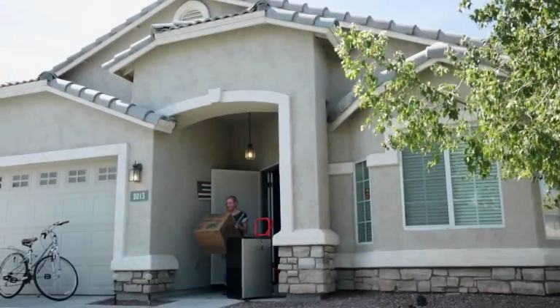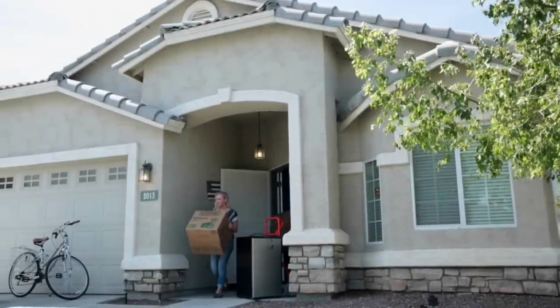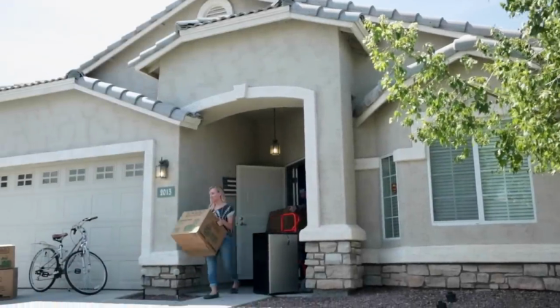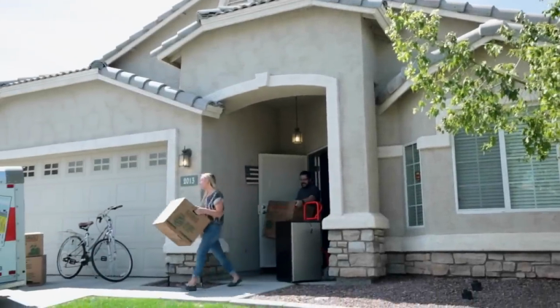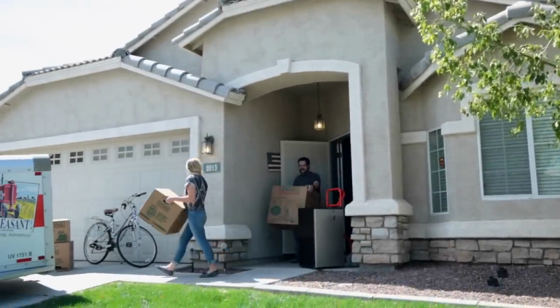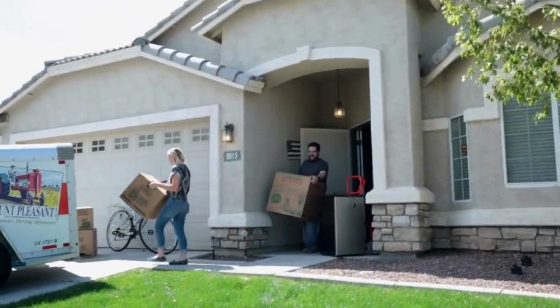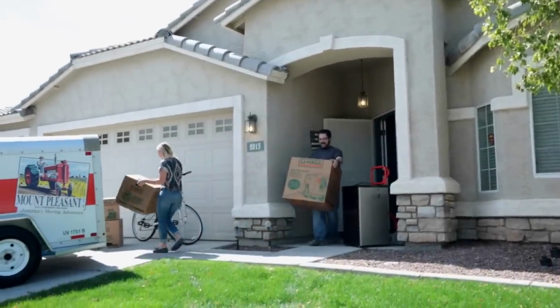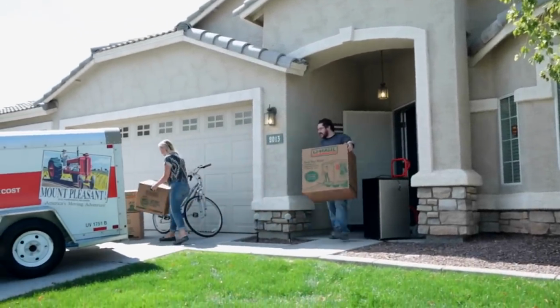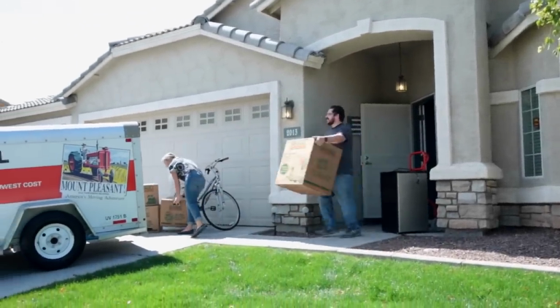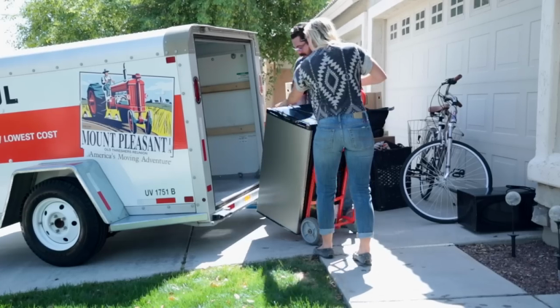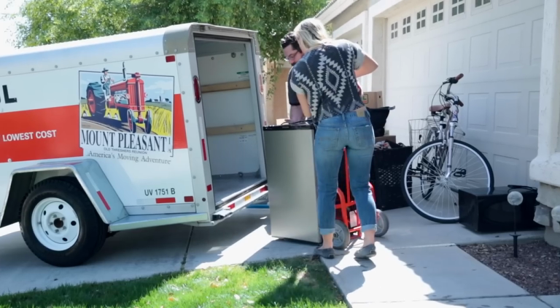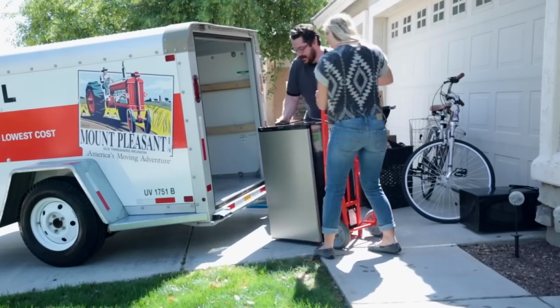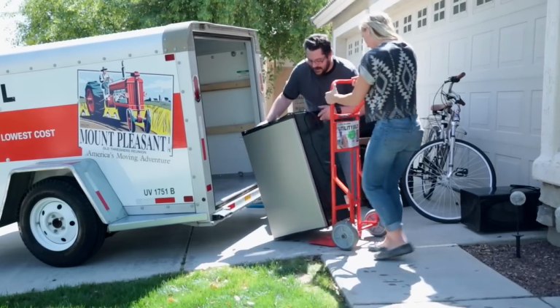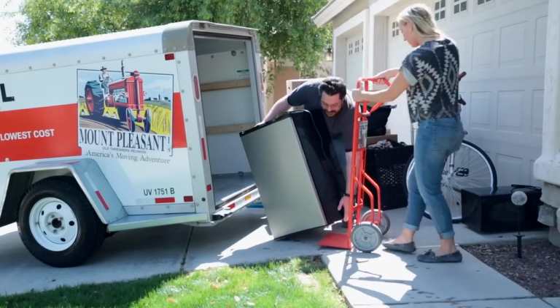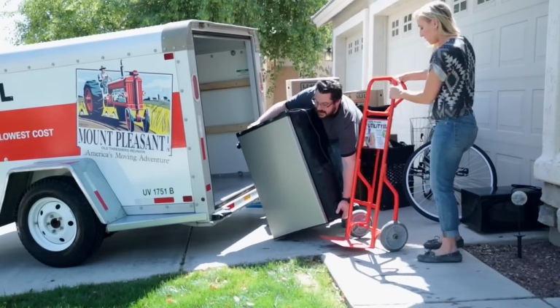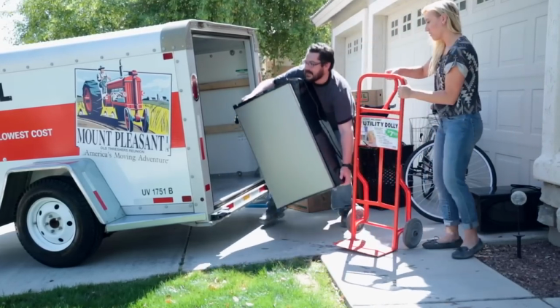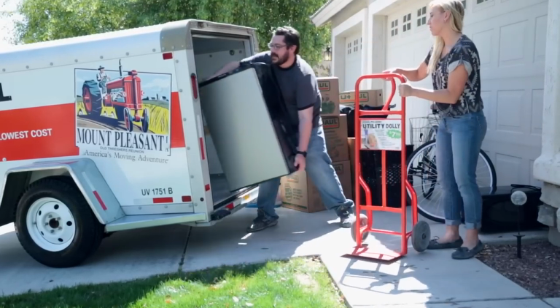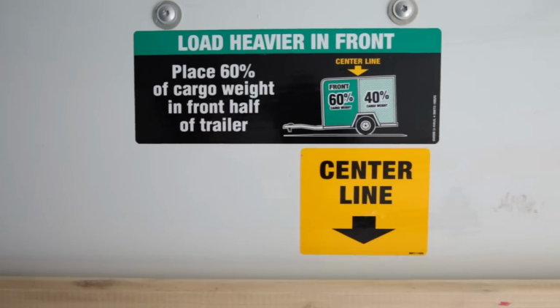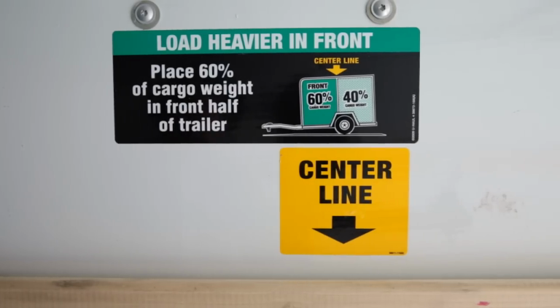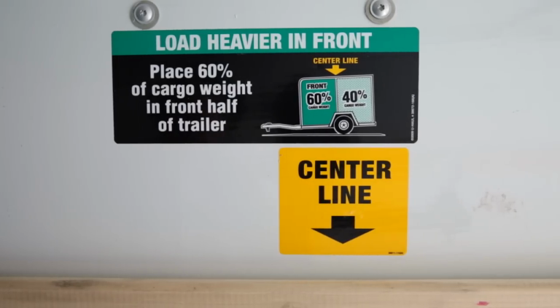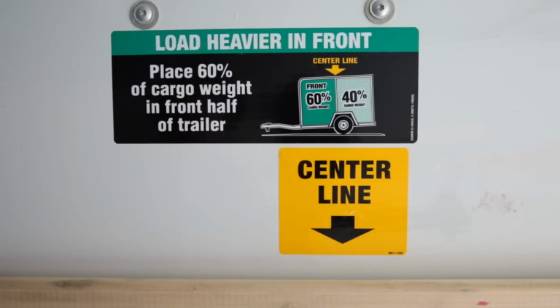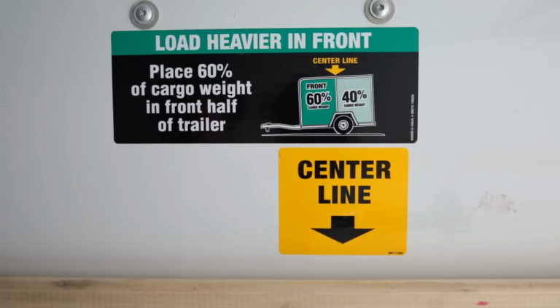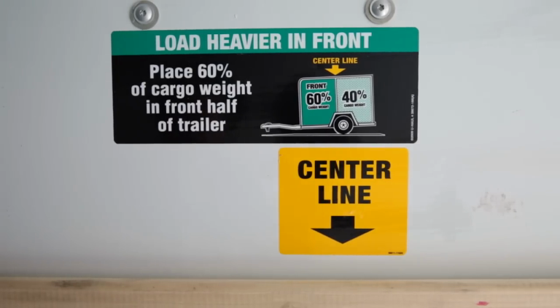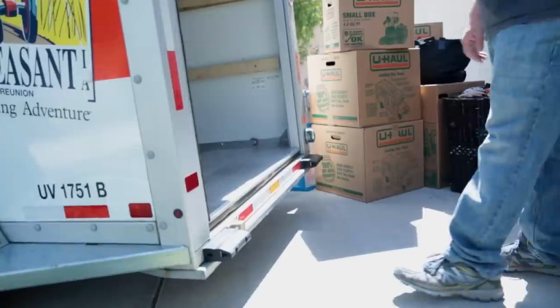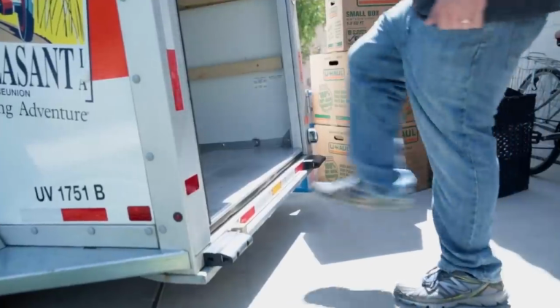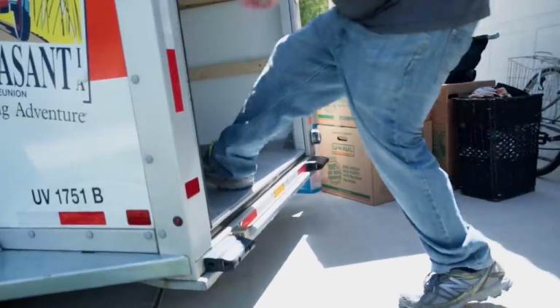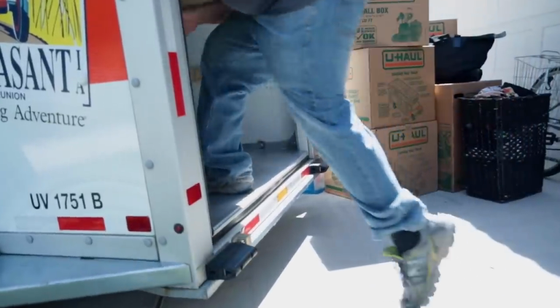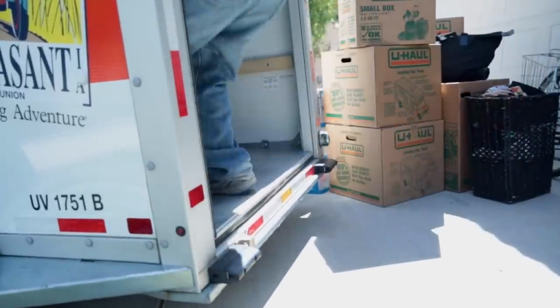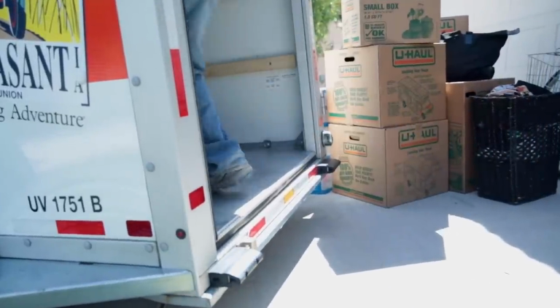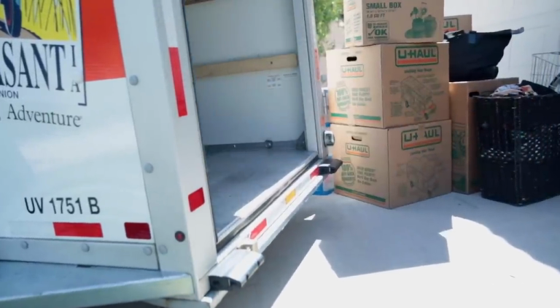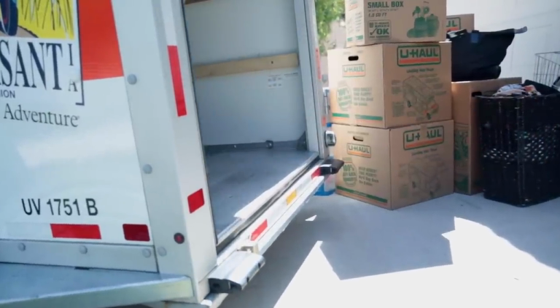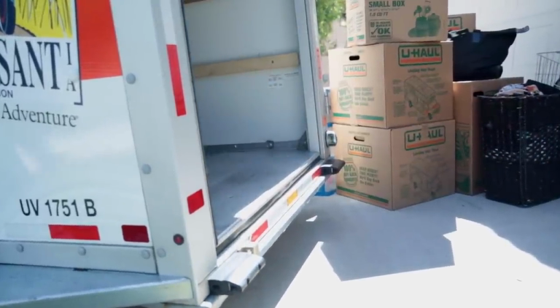Moving to college can be easy and fun with the help of a parent and a U-Haul trailer. Be sure when you're loading you put 60% of the weight into the front of the trailer, putting the heavier stuff on bottom and lighter things on top. The trailer's low deck makes loading and unloading much easier, especially on your dad's back.